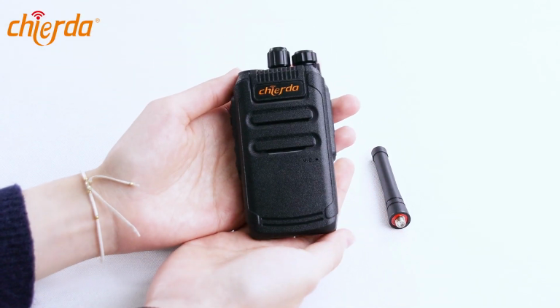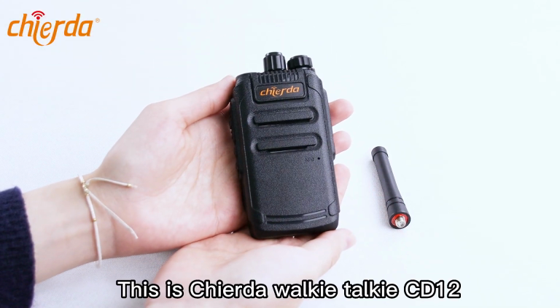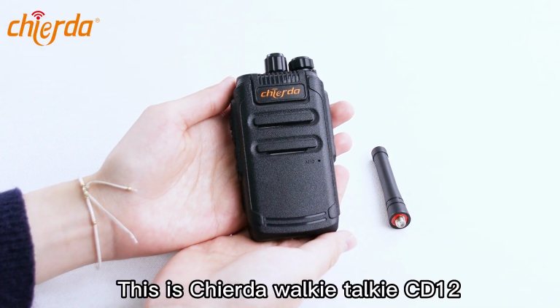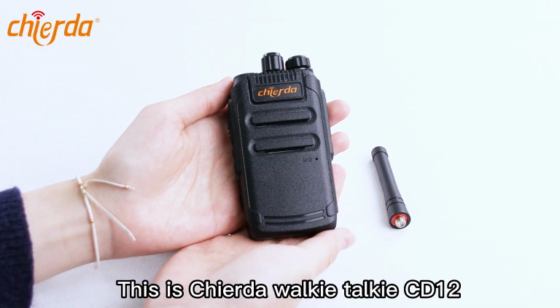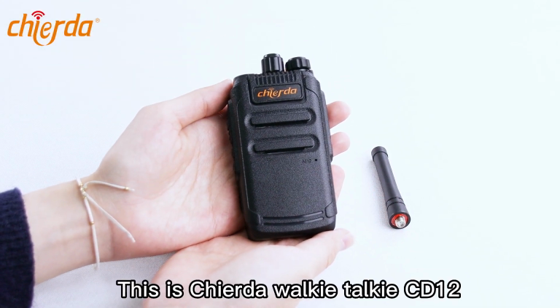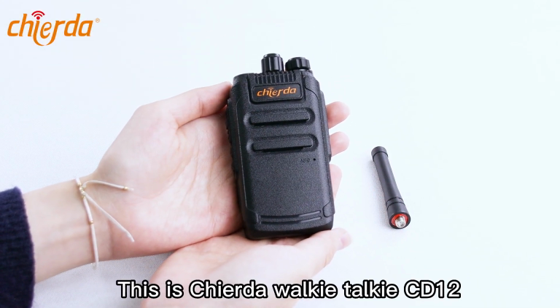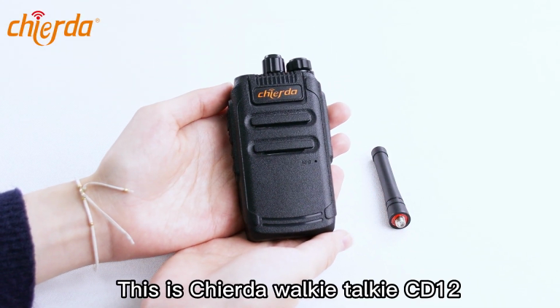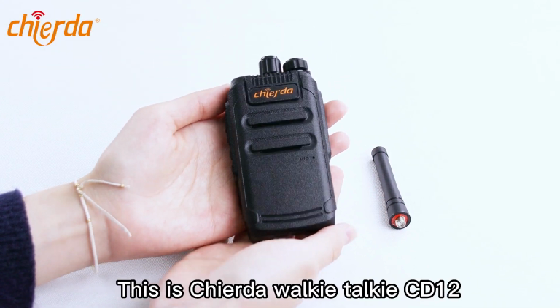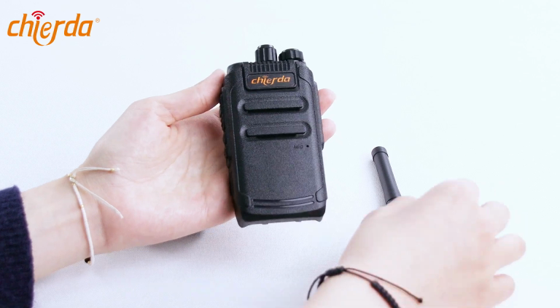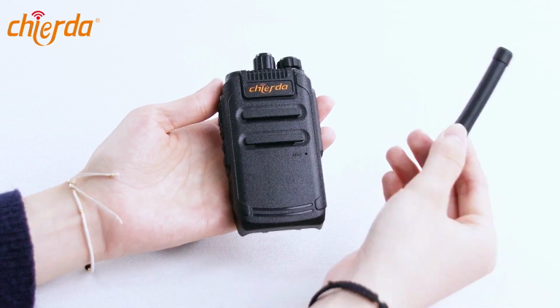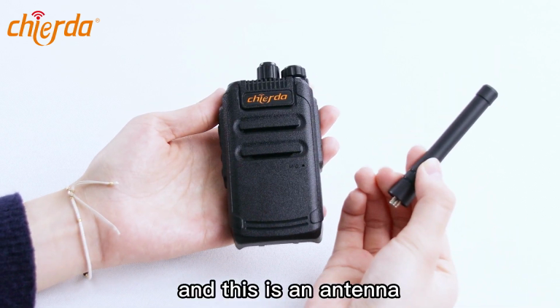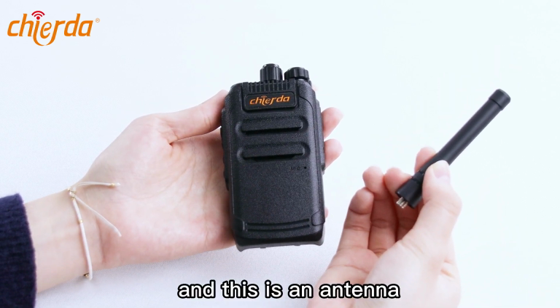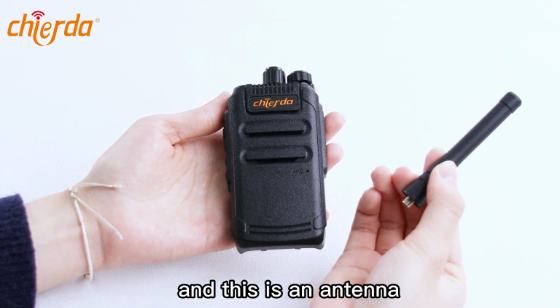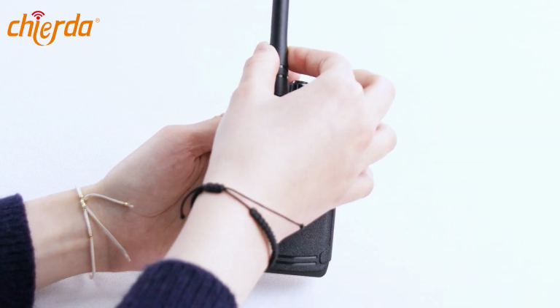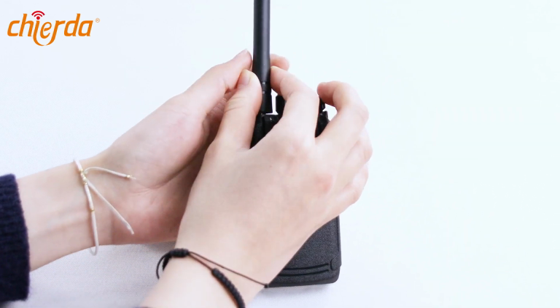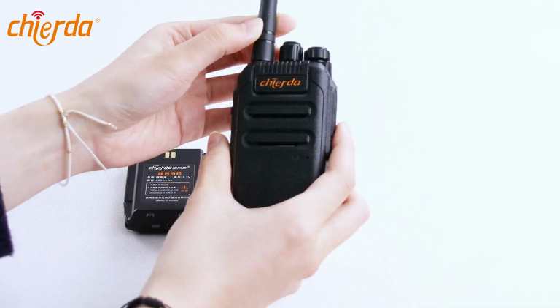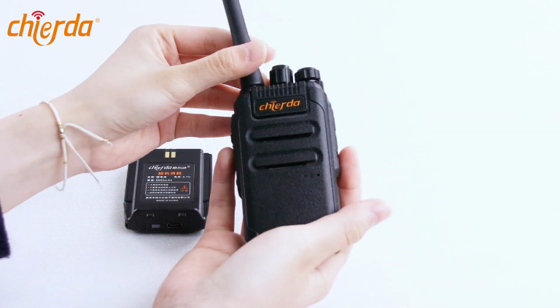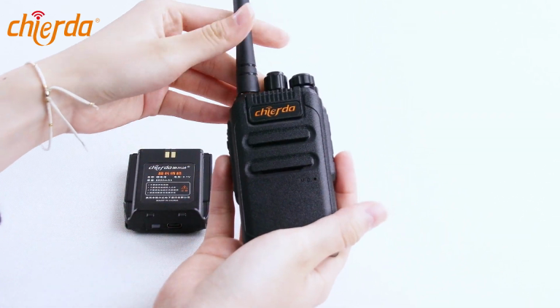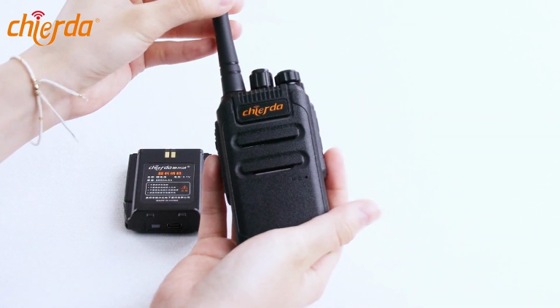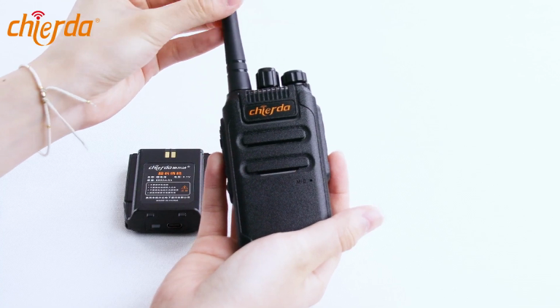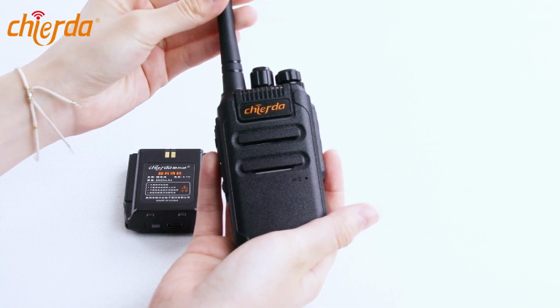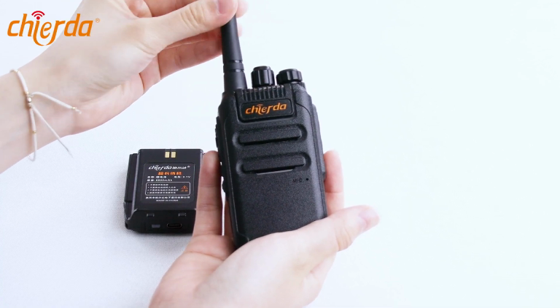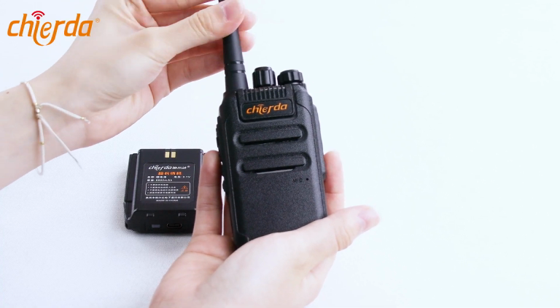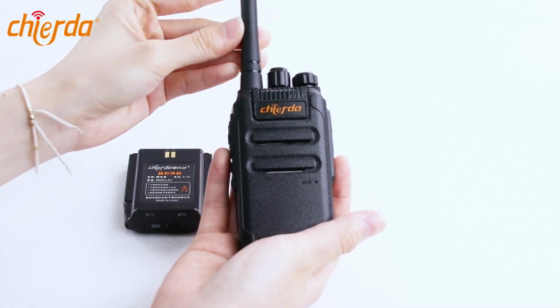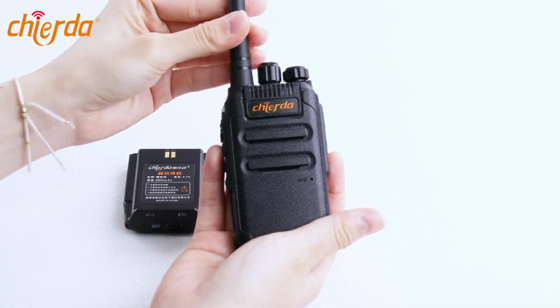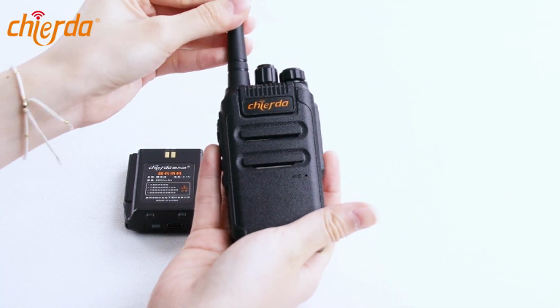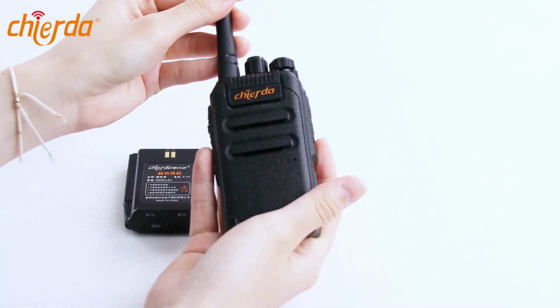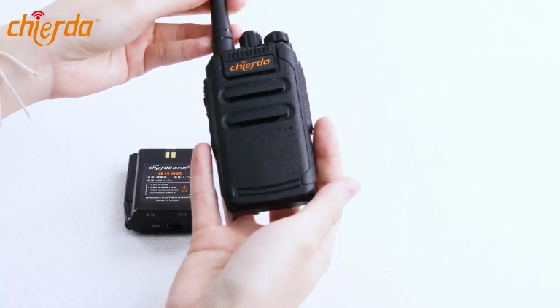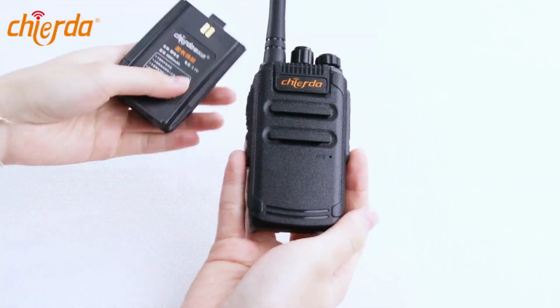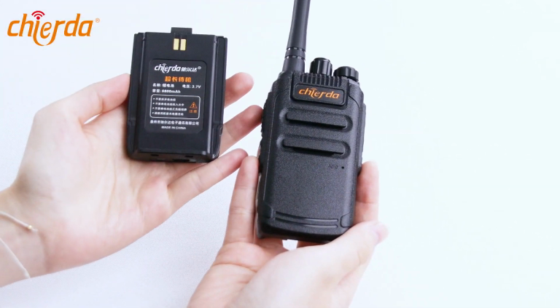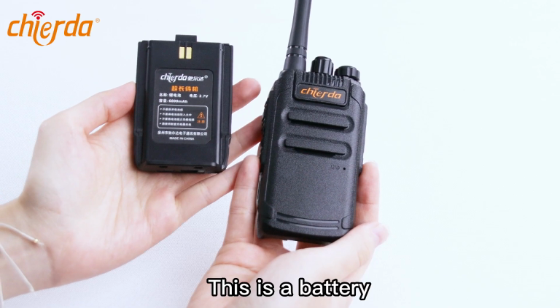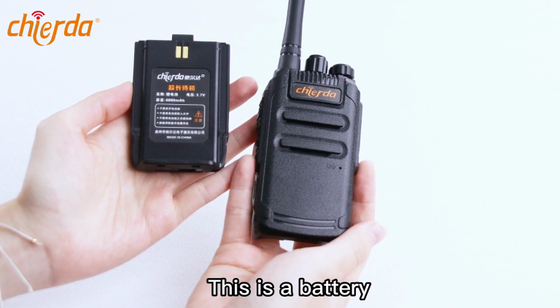This is Chilada Walkie Talkie CD12, and this is a tenor. This is battery.